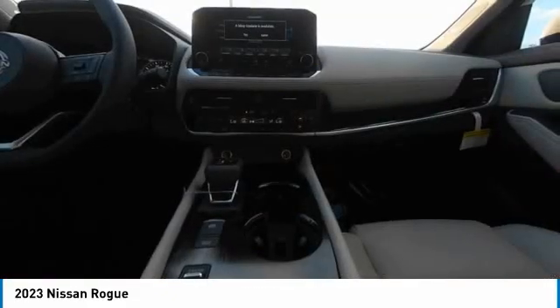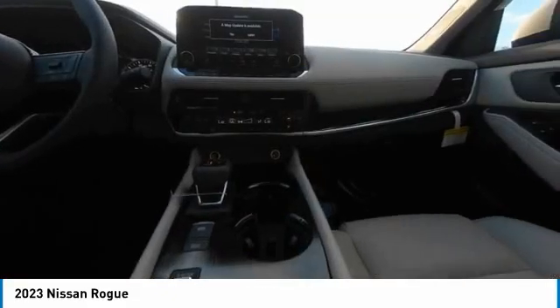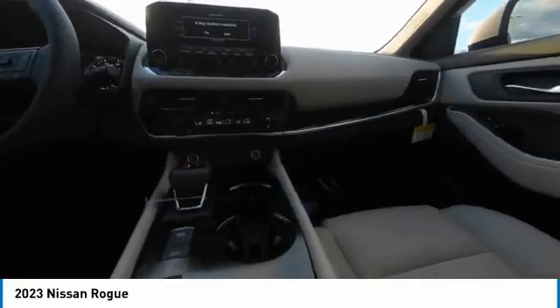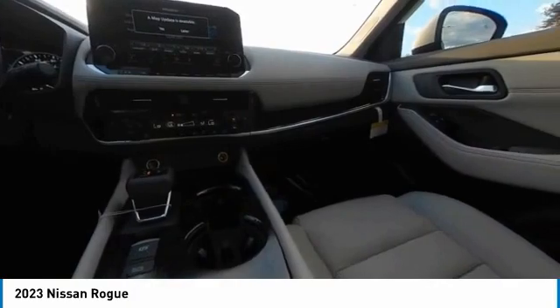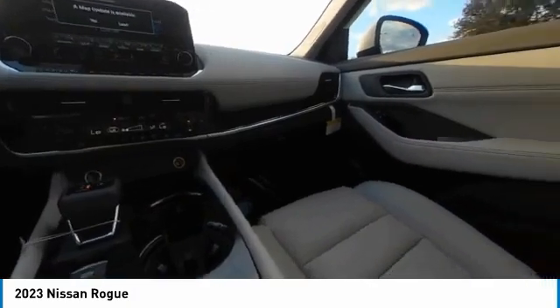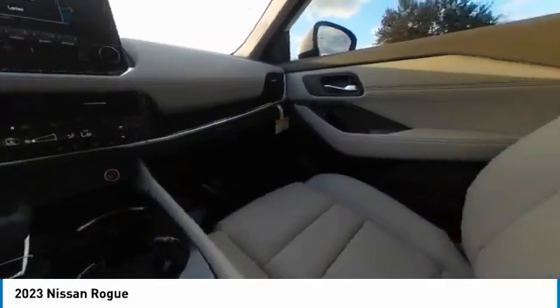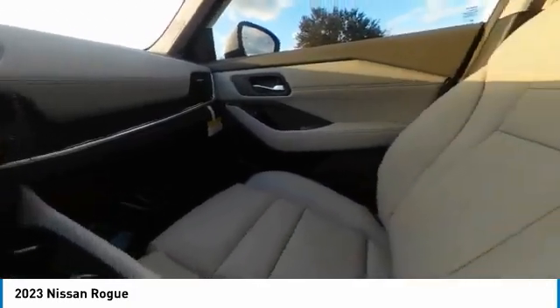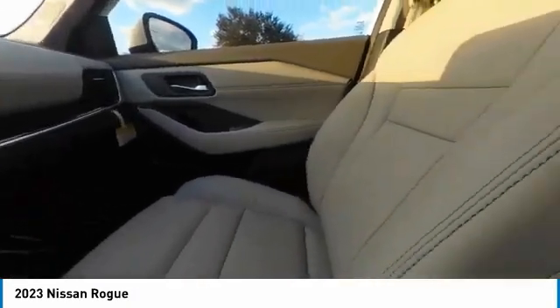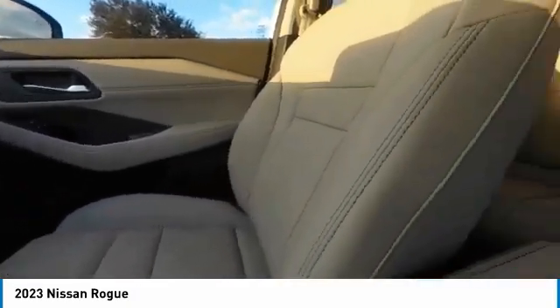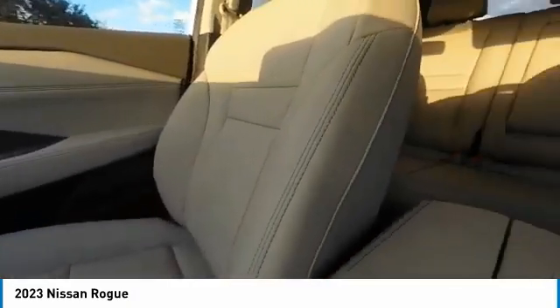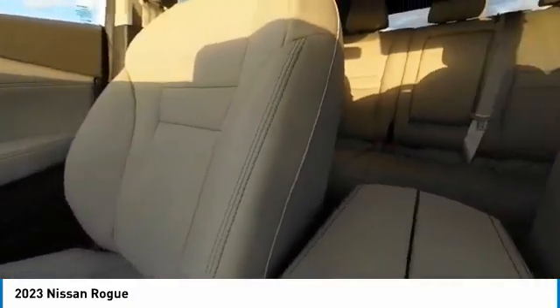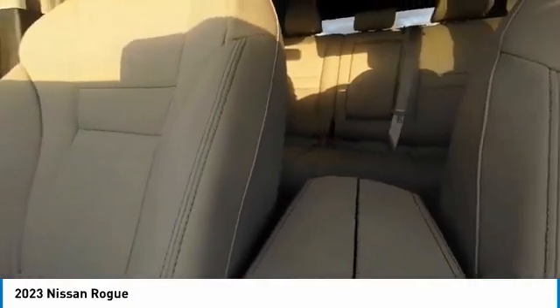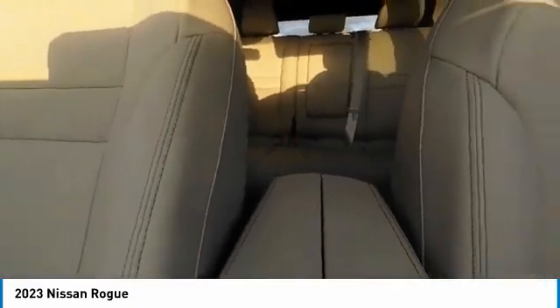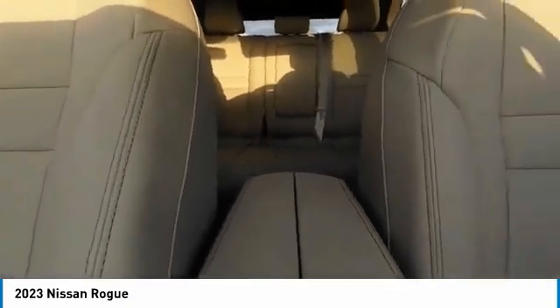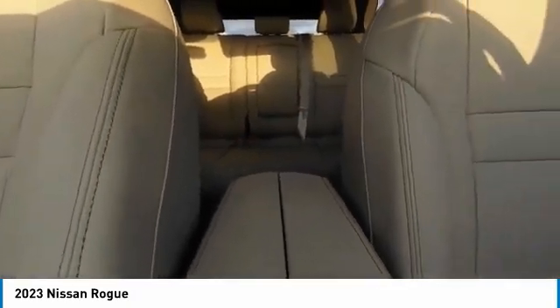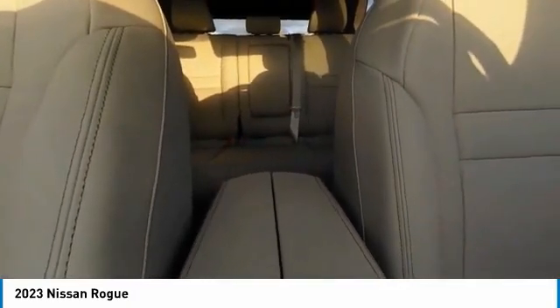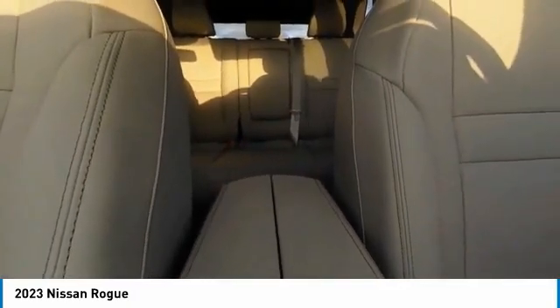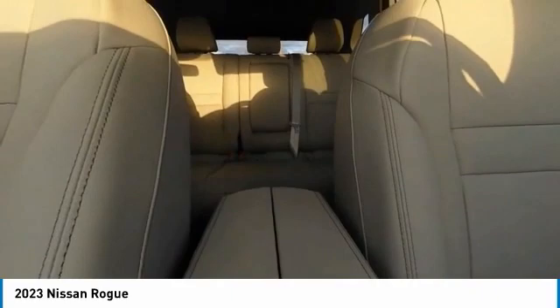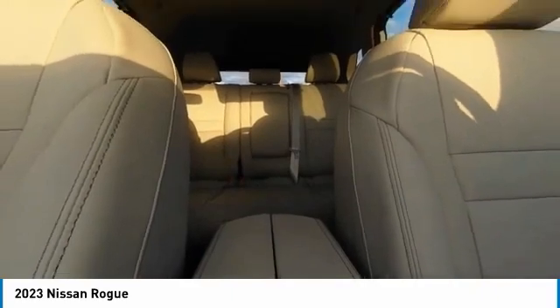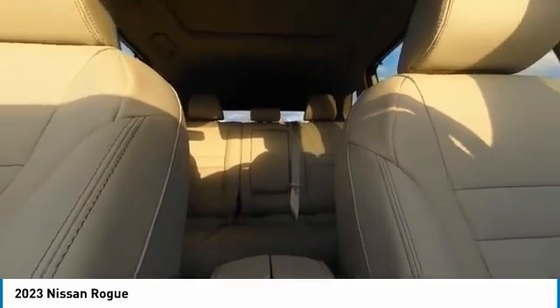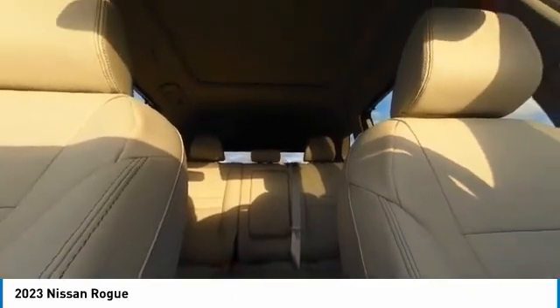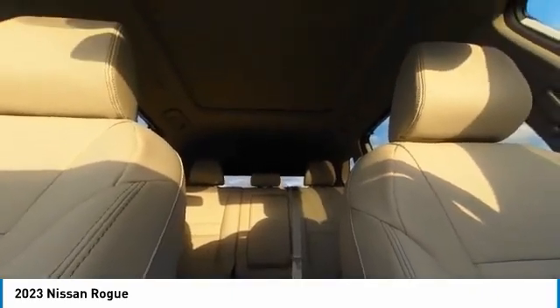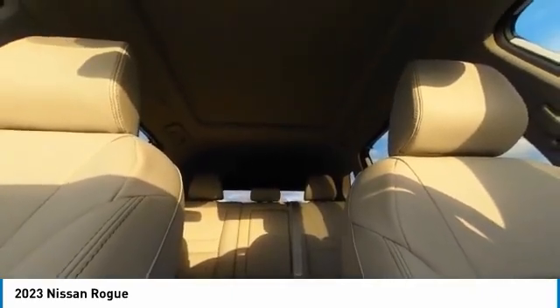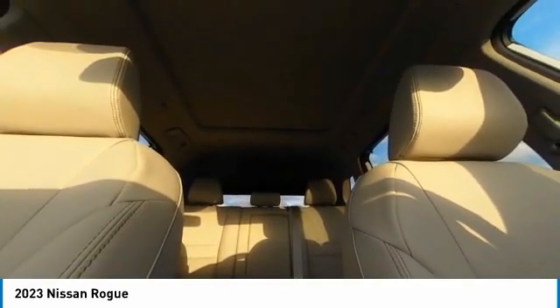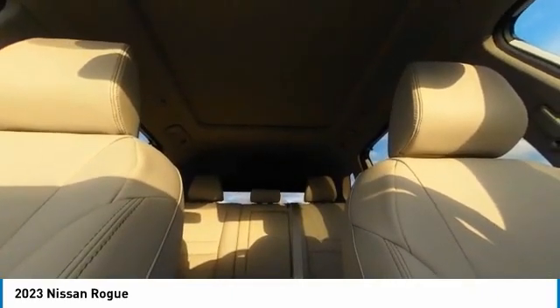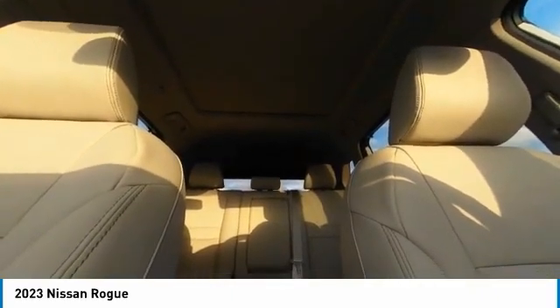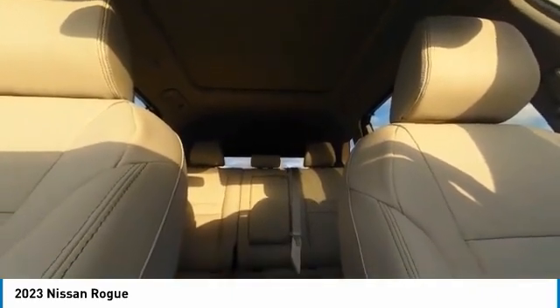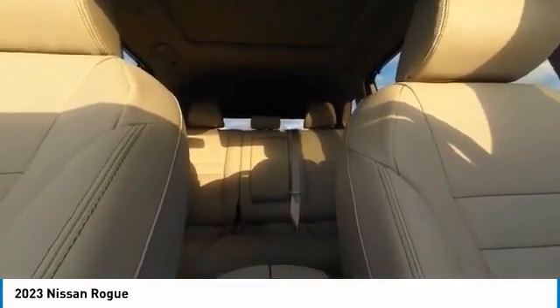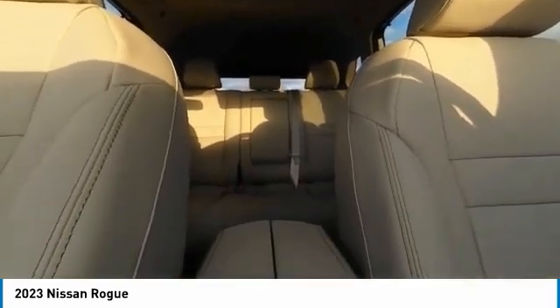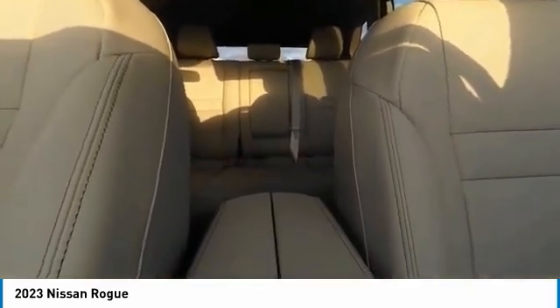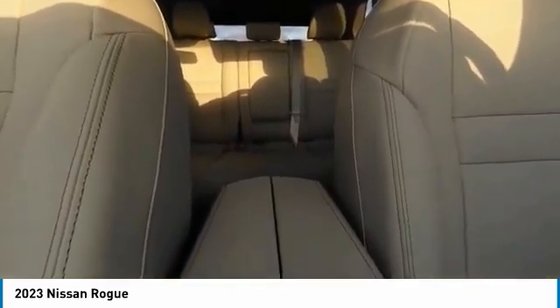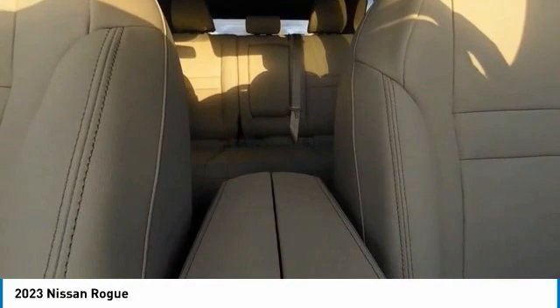This vehicle has less than 100 miles. Here are some of this vehicle's great options: heated mirrors, electronic stability control, alloy wheels, power lift gate, brake assist, traction control.